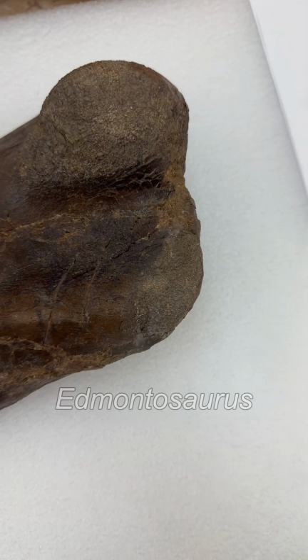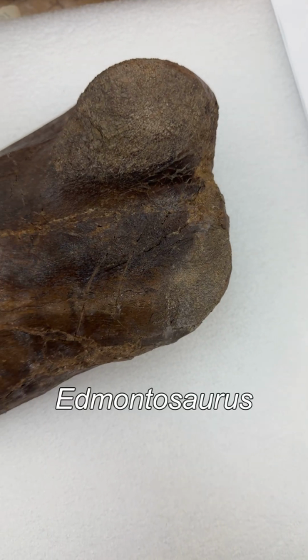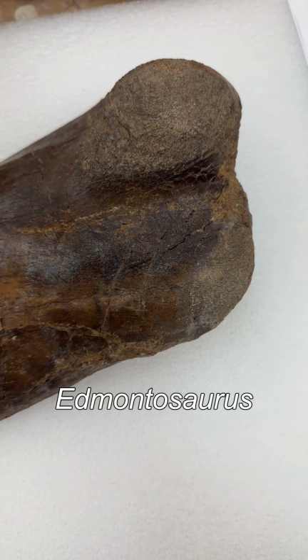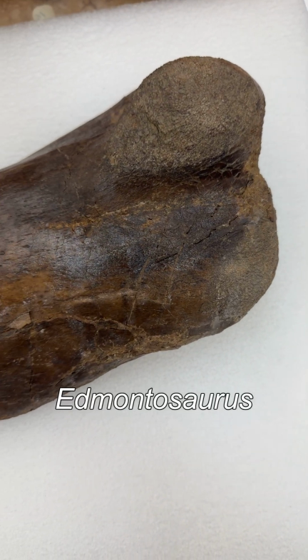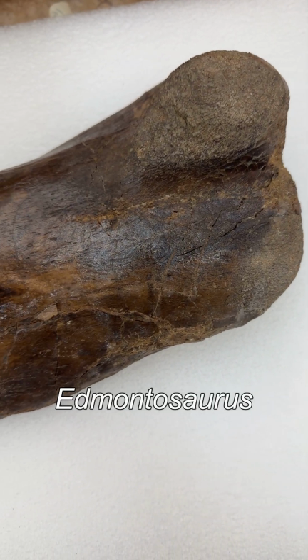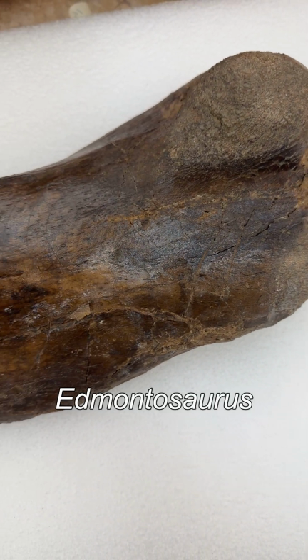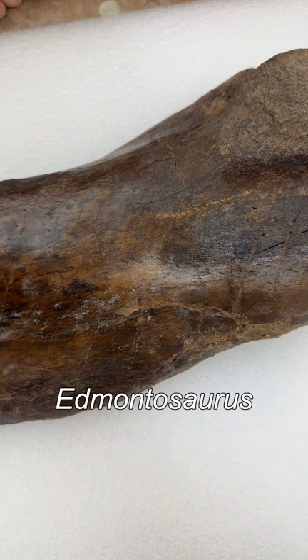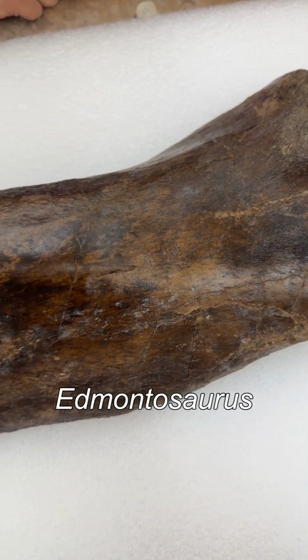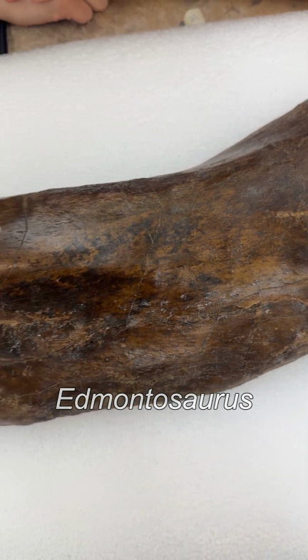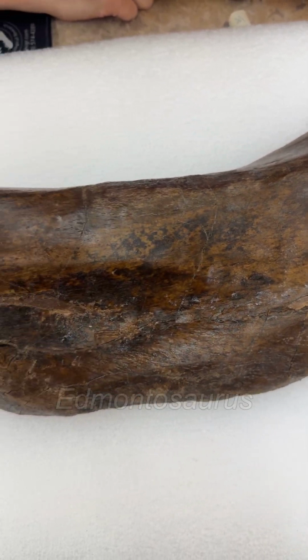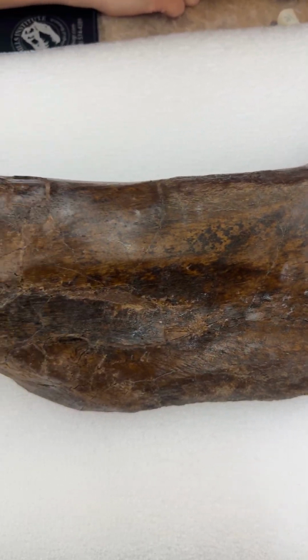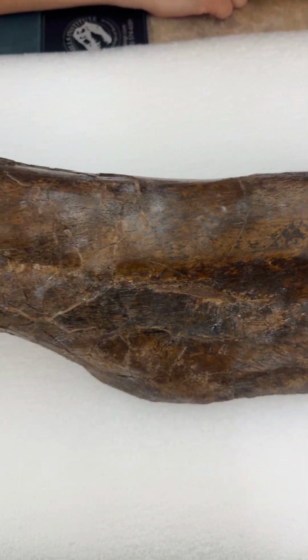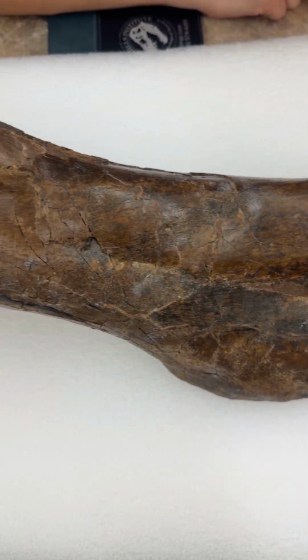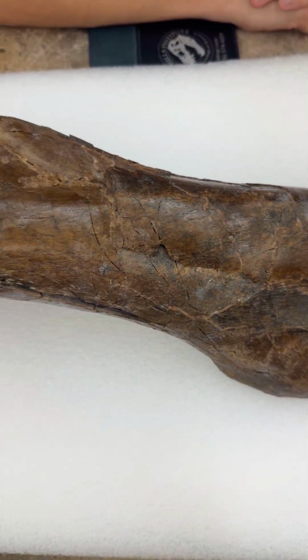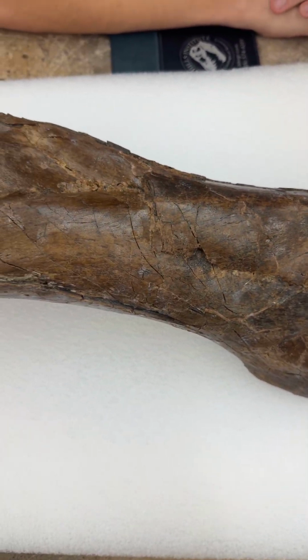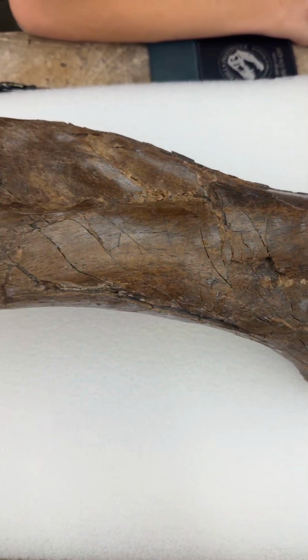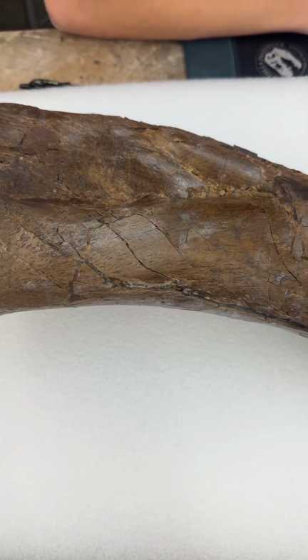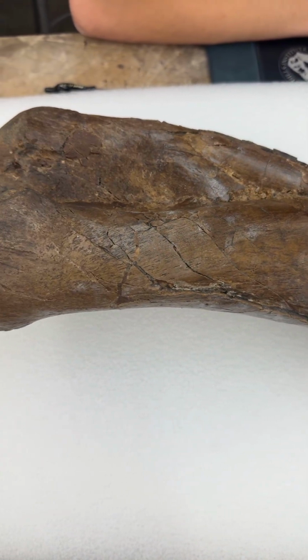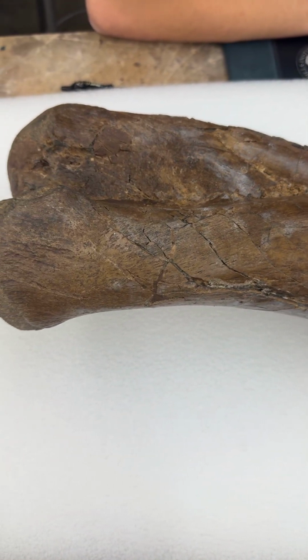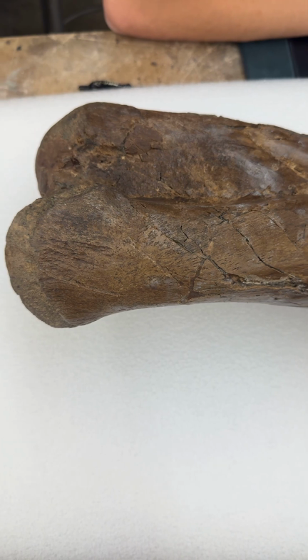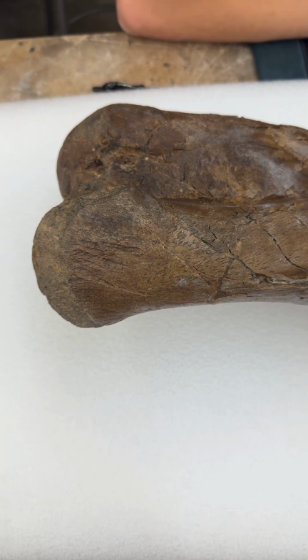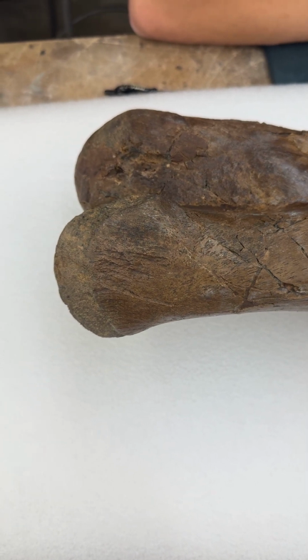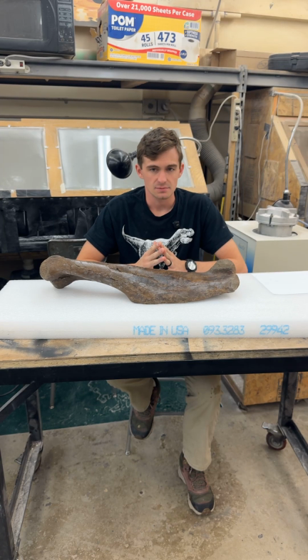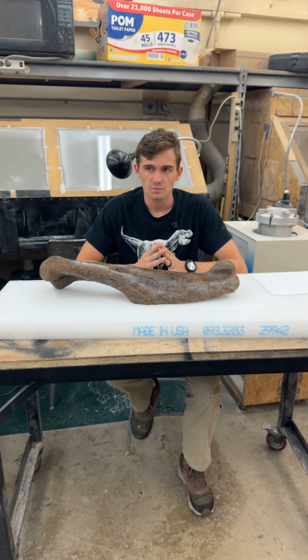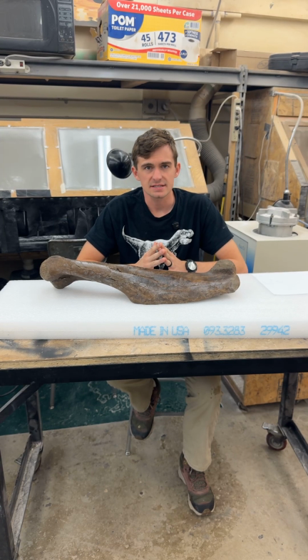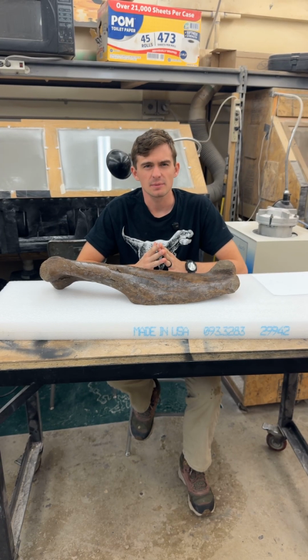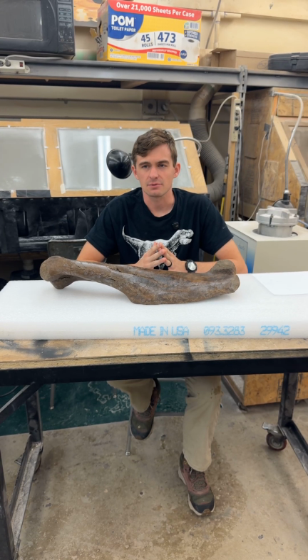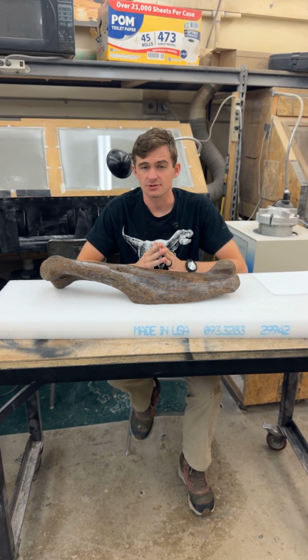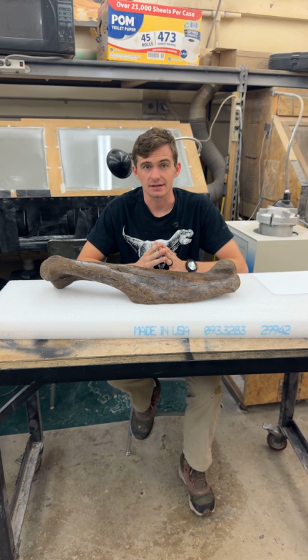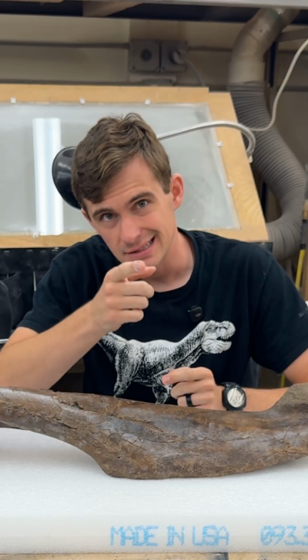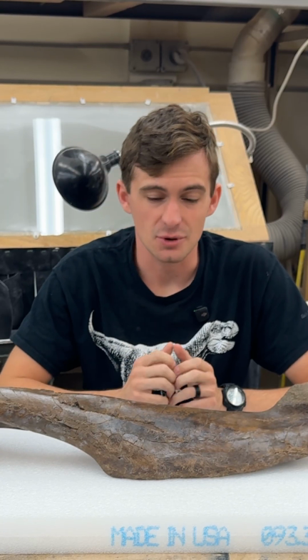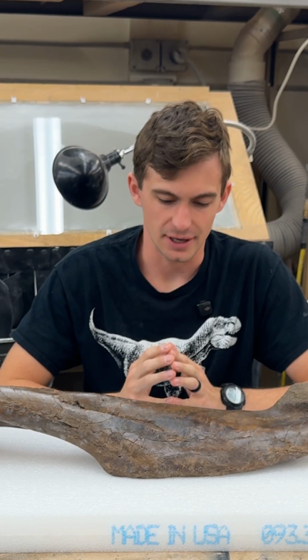This here is an Edmontosaurus humerus, and it's the left one. Edmontosaurus was a fairly common herbivore from the late Cretaceous period. They belong to the Hadrosaurs, which are better known as duck-billed dinosaurs, and you'll kind of see what we mean by that when we get to the drawing later — a little spoiler for you.